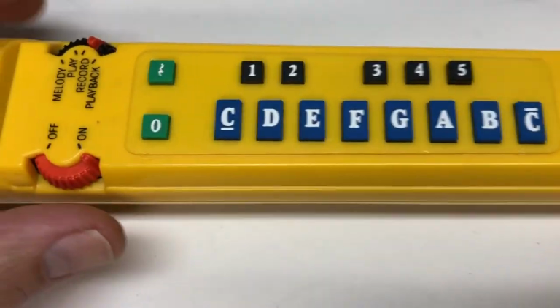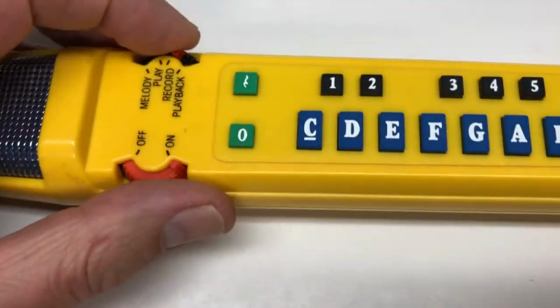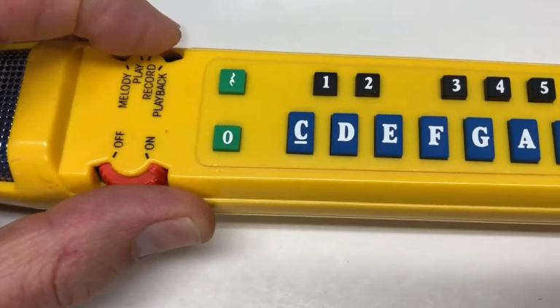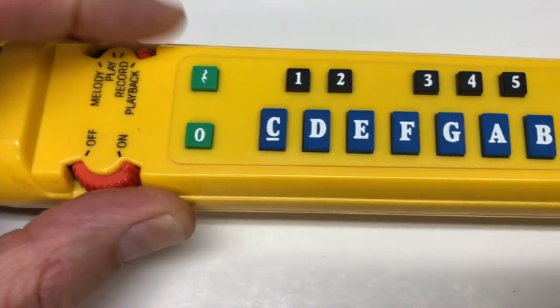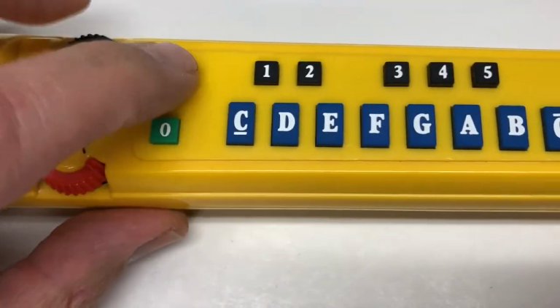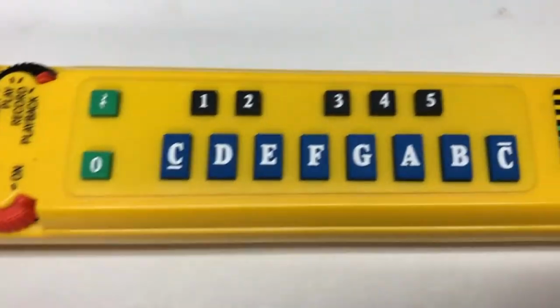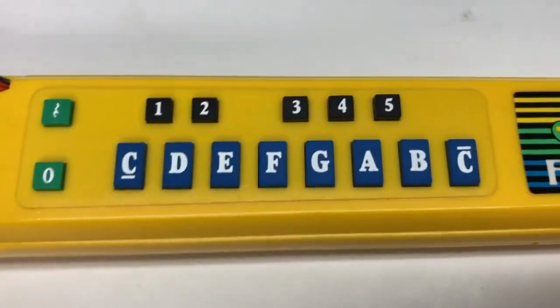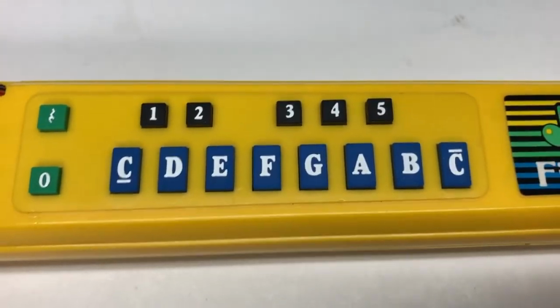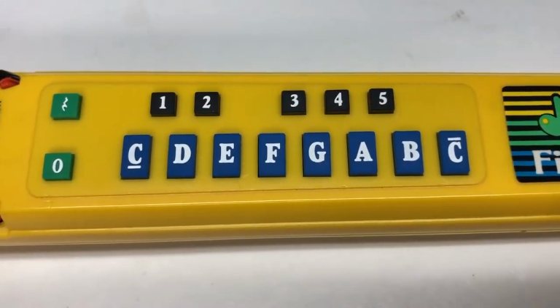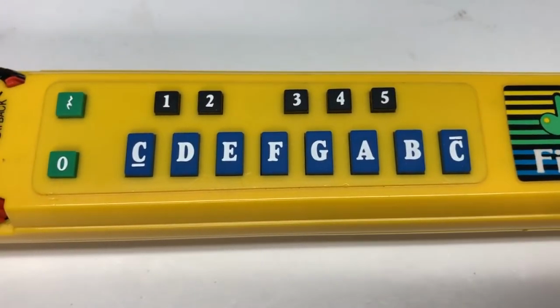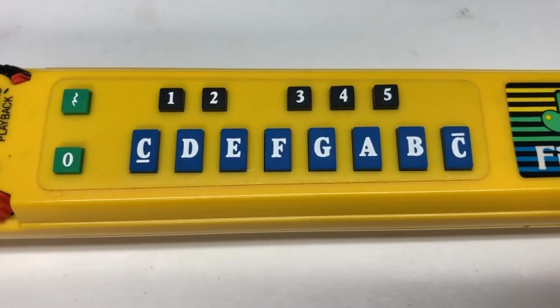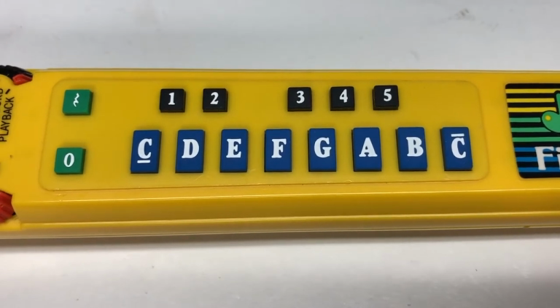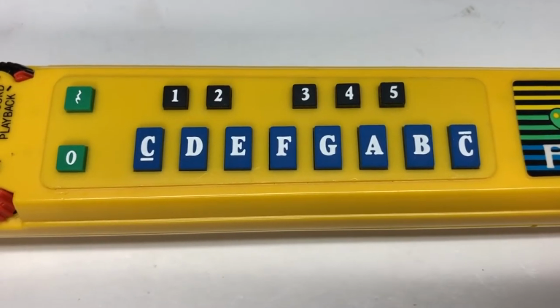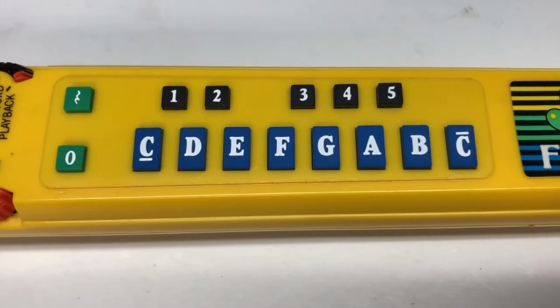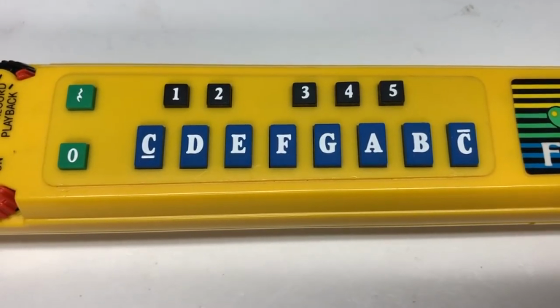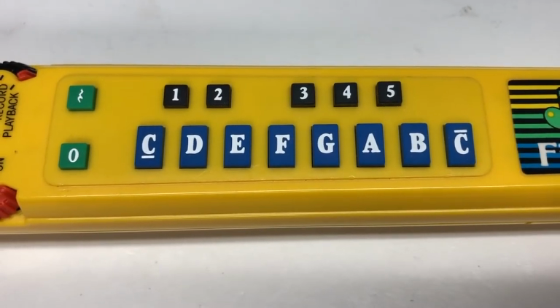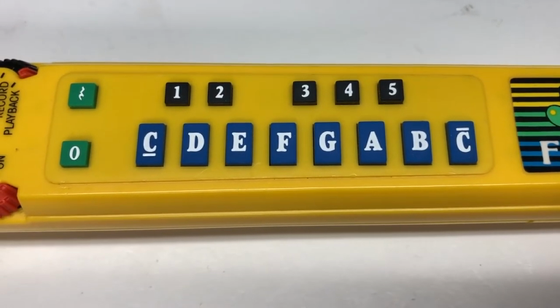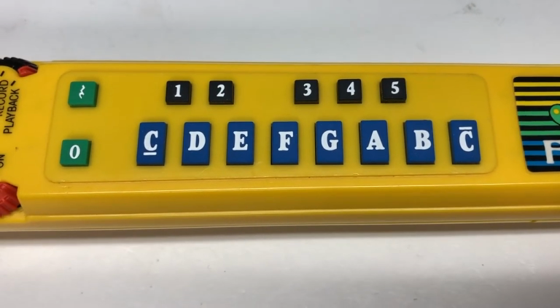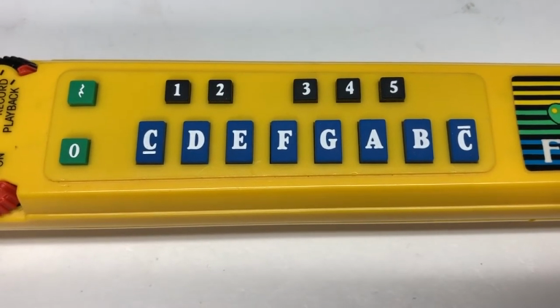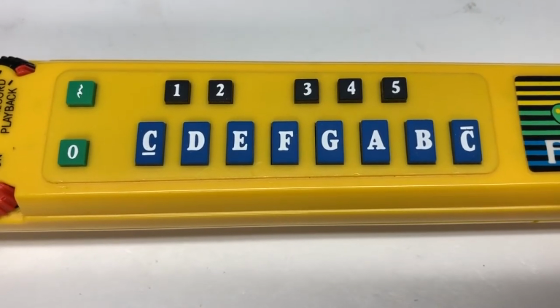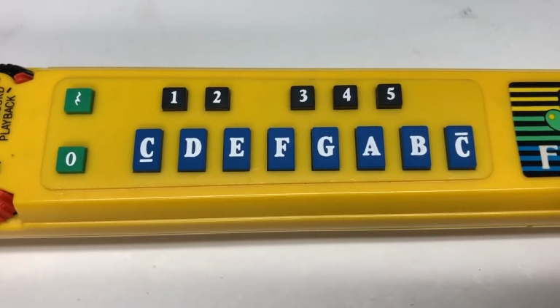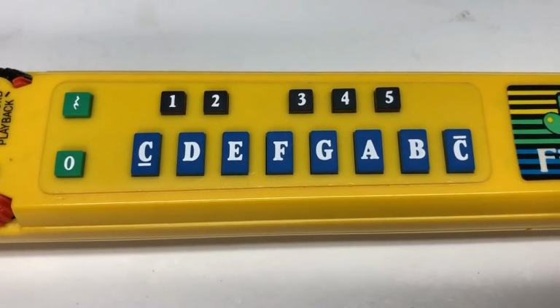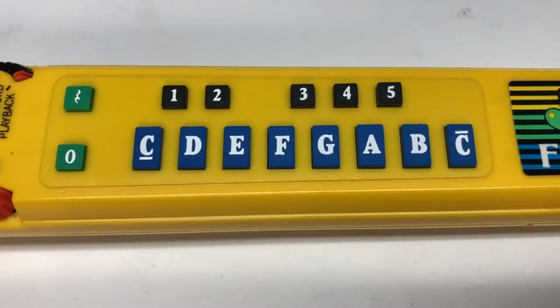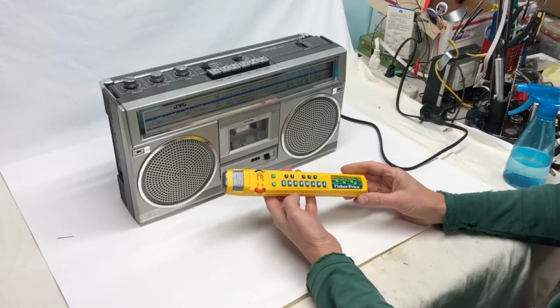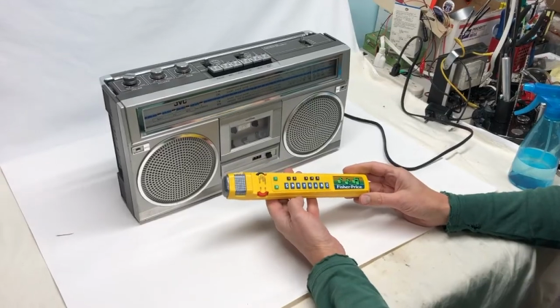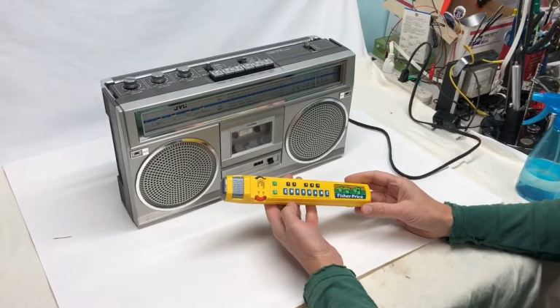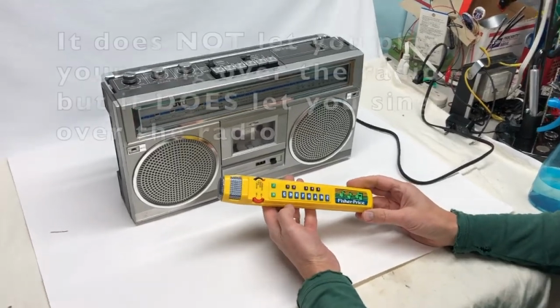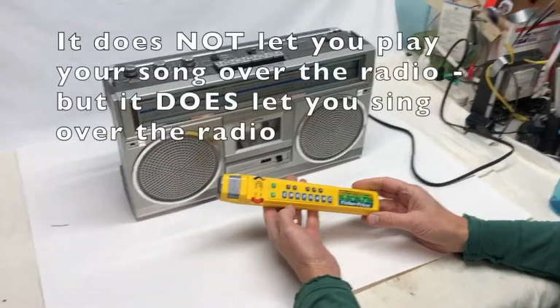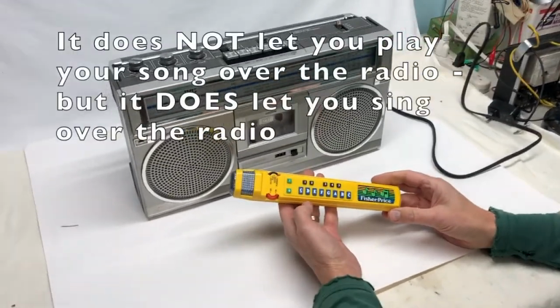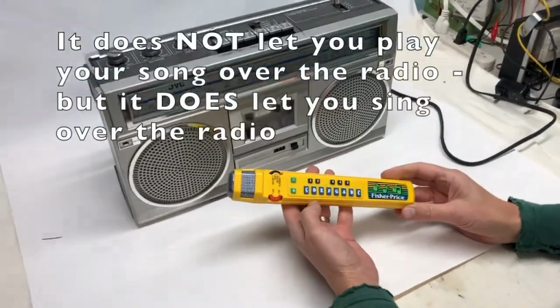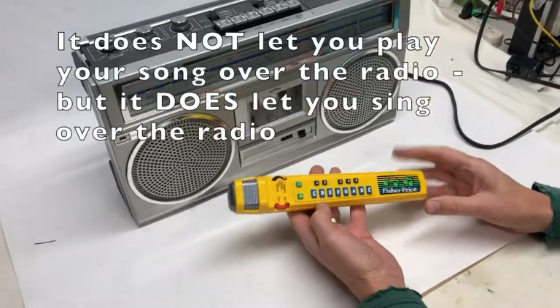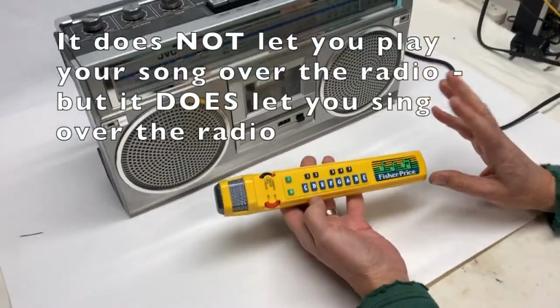Let's hear how that sounds. Cool! Now I'm going to show you how you can play back over a radio.